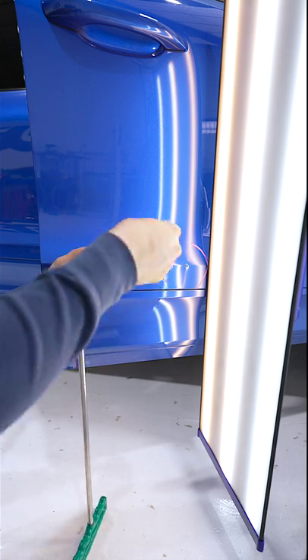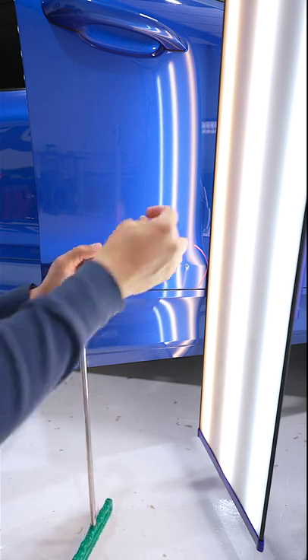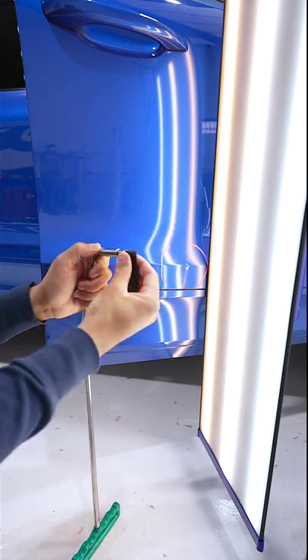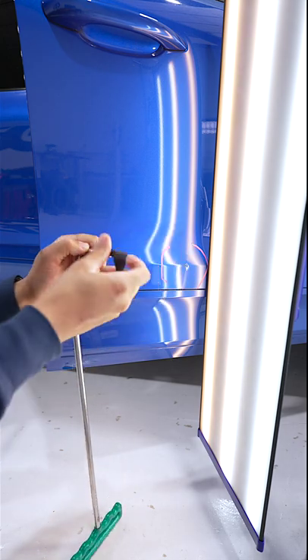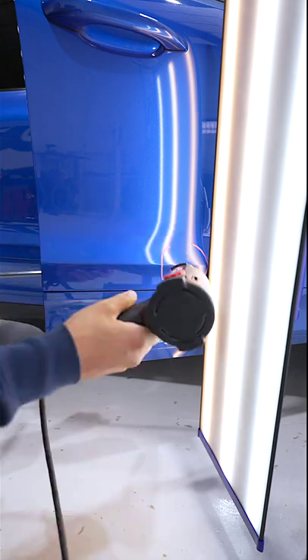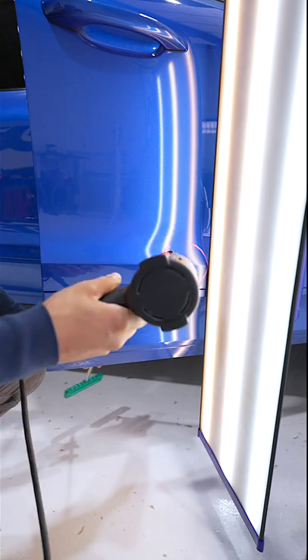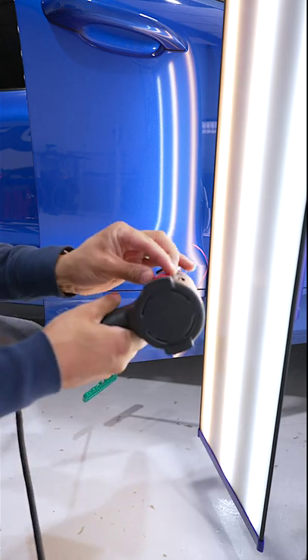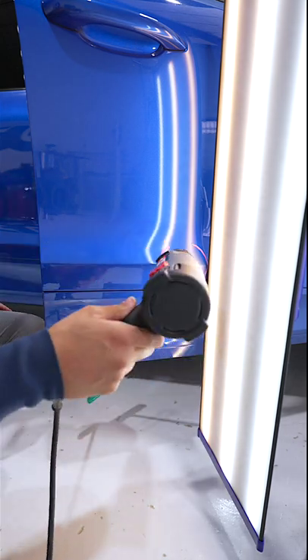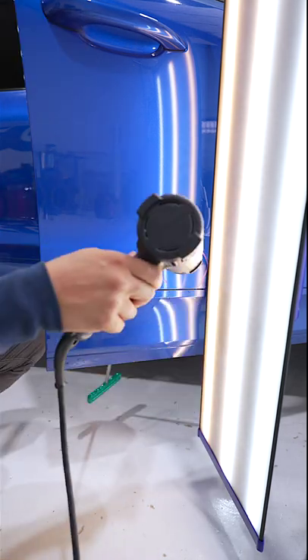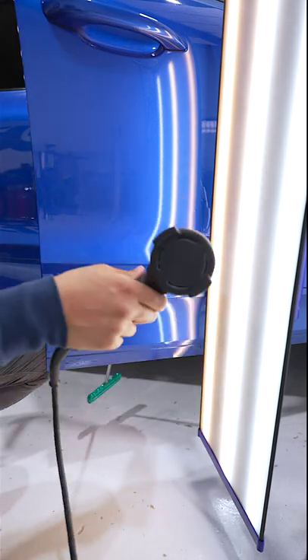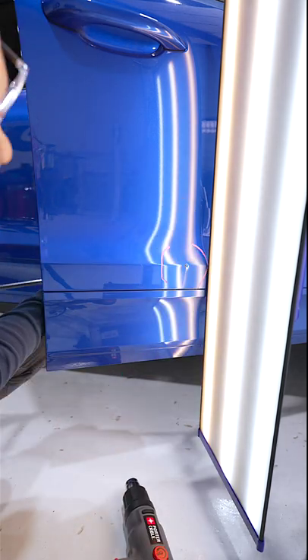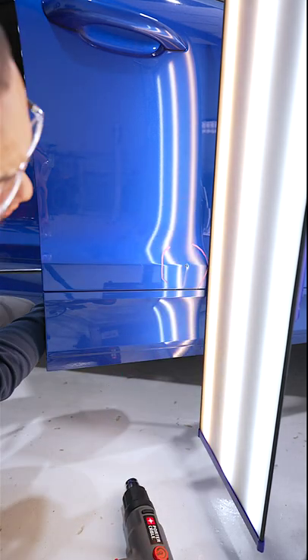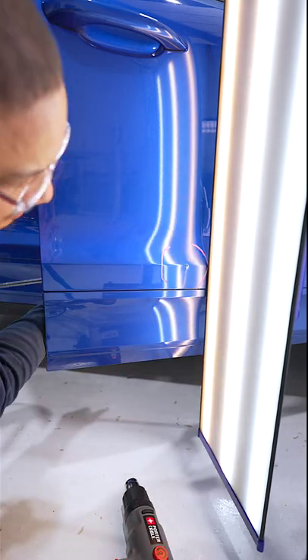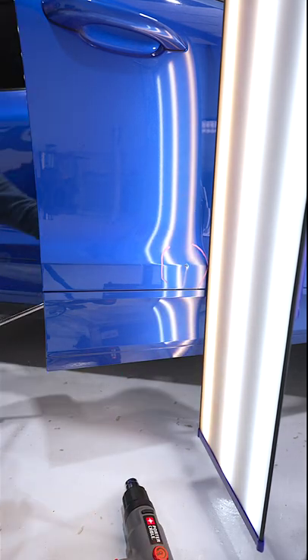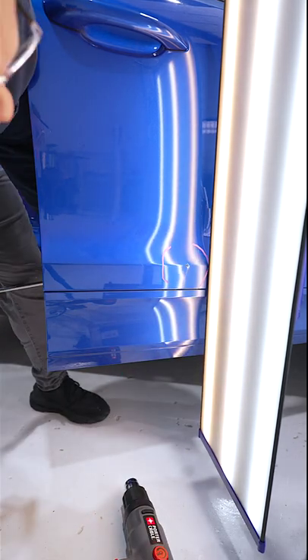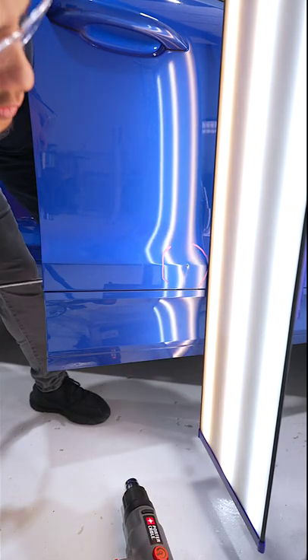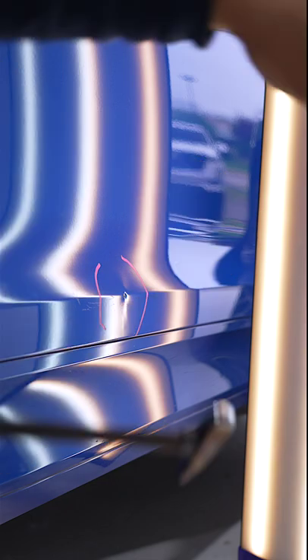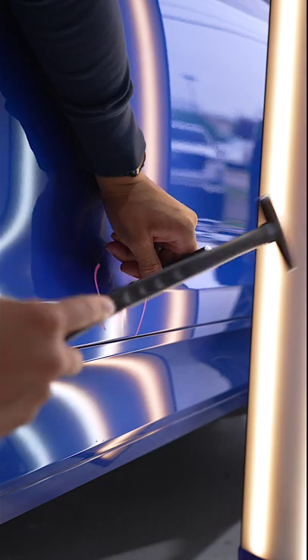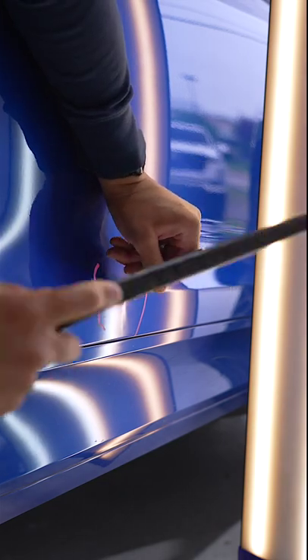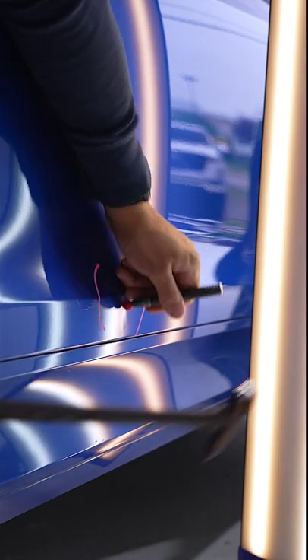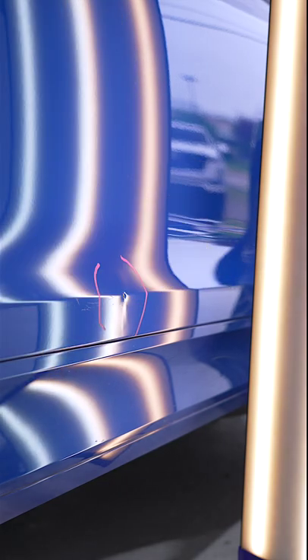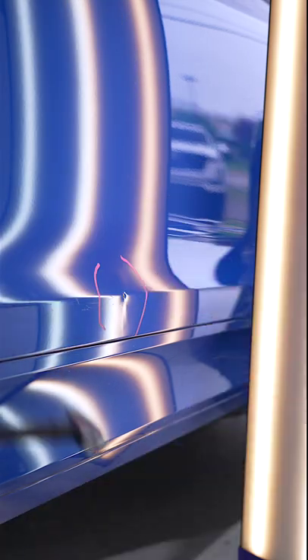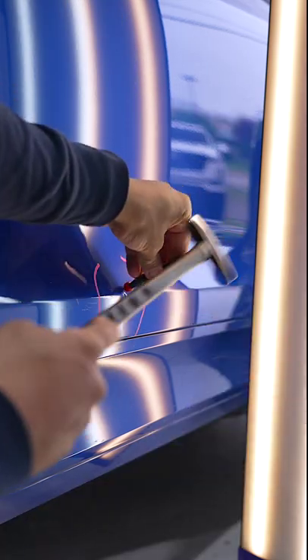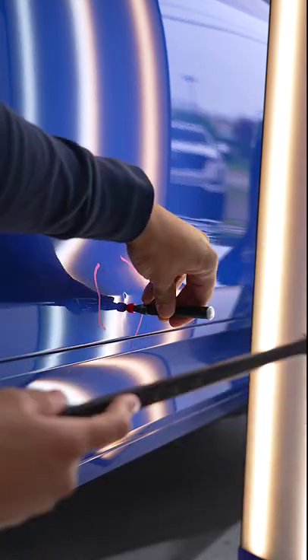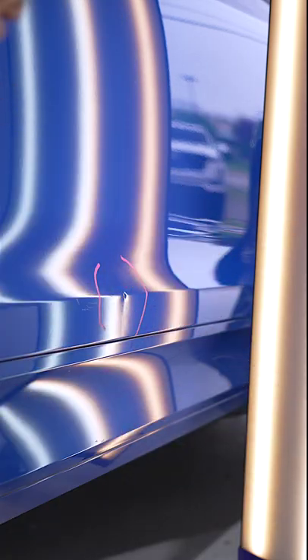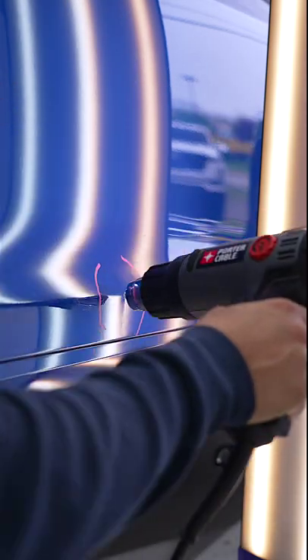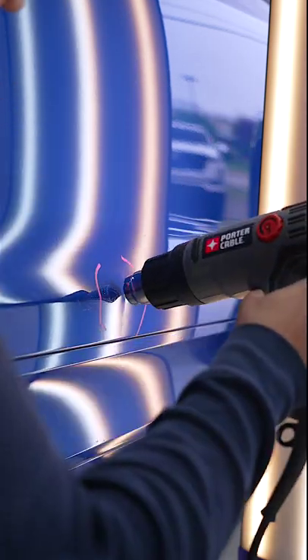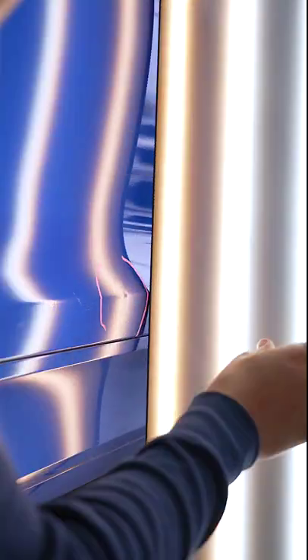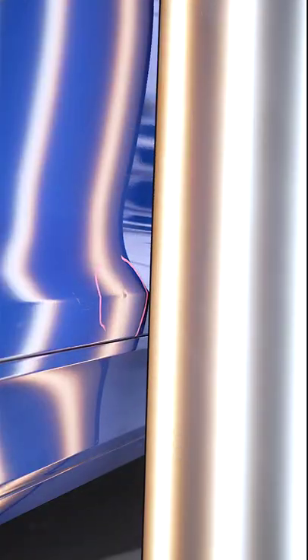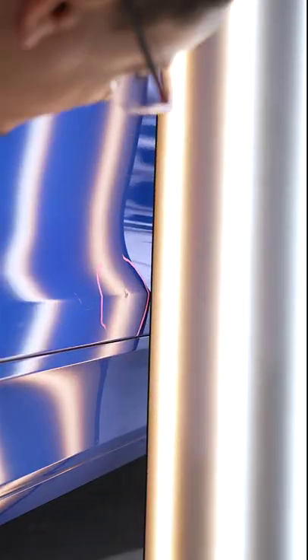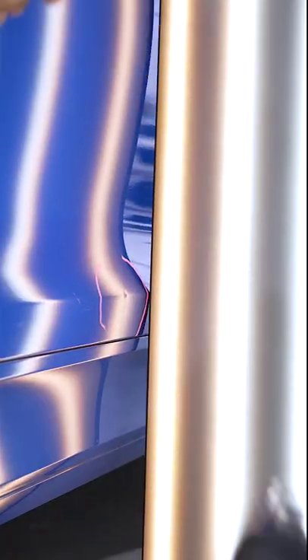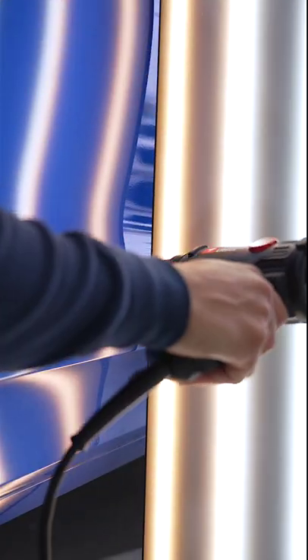First push is going to be using a double bend by Ultra Dent Tools, and we're going to wrap that bad boy with a little bit of Tessa tape. Every technician knows about Tessa tape.